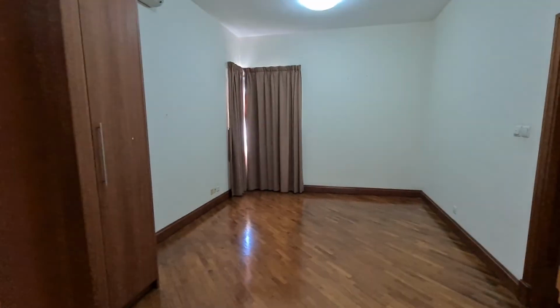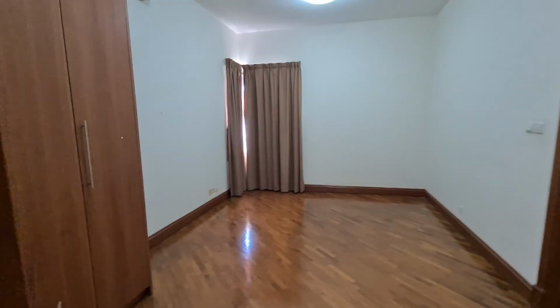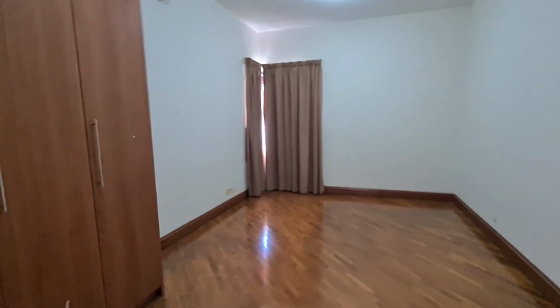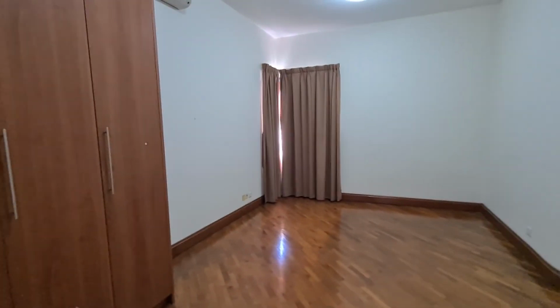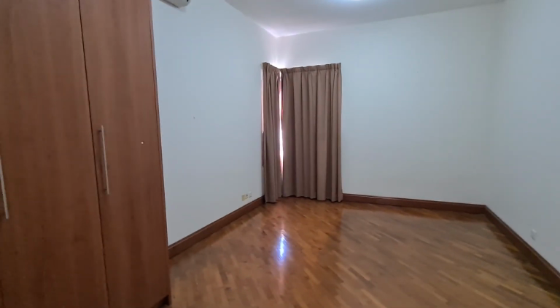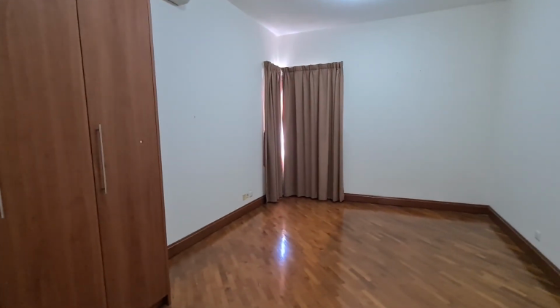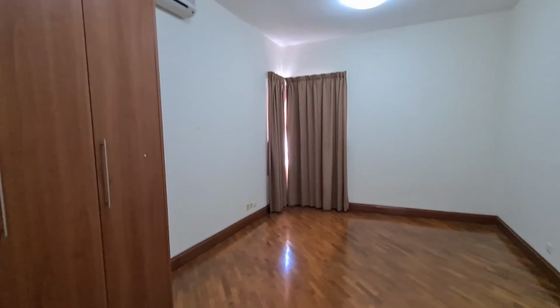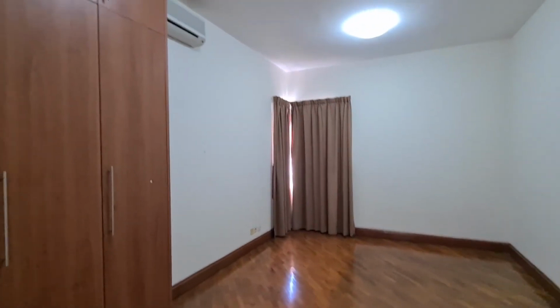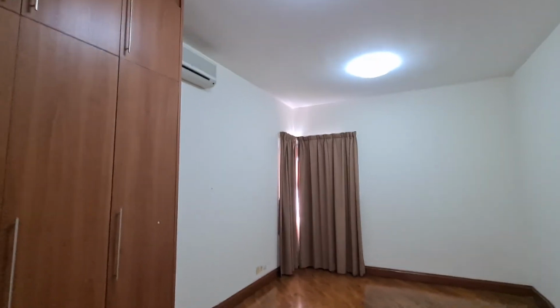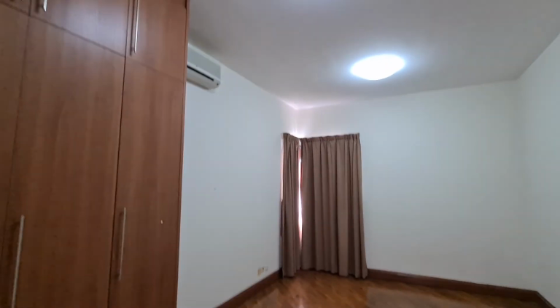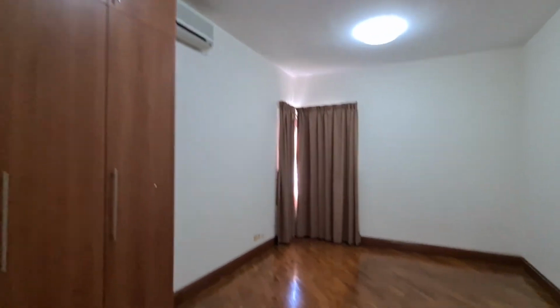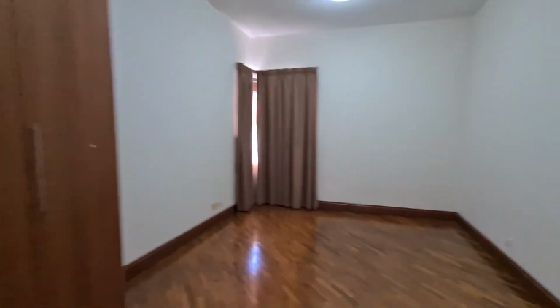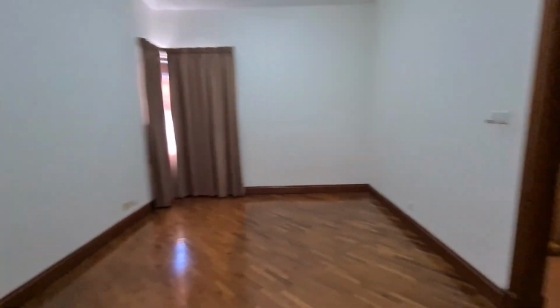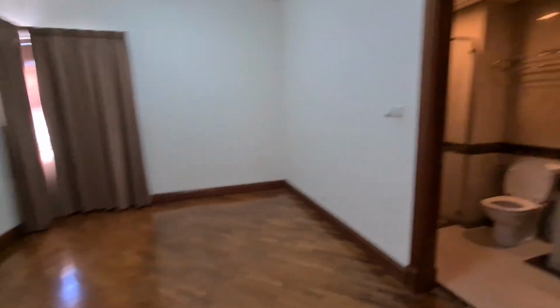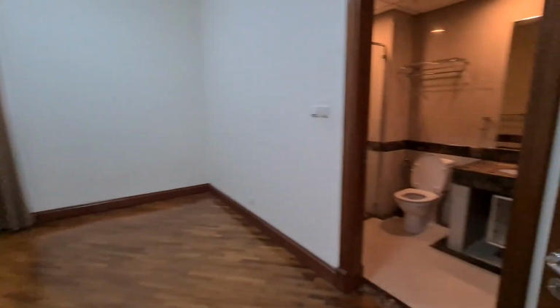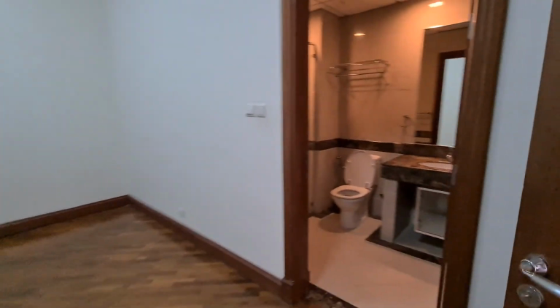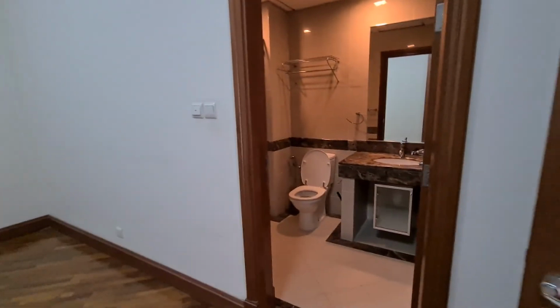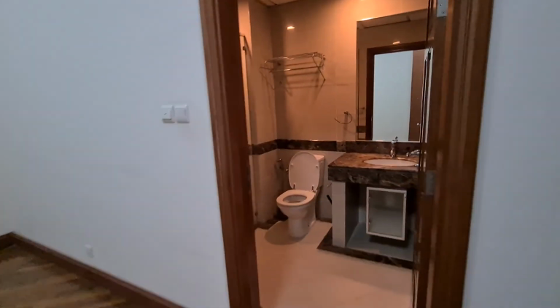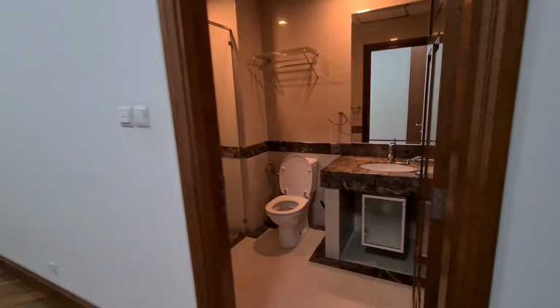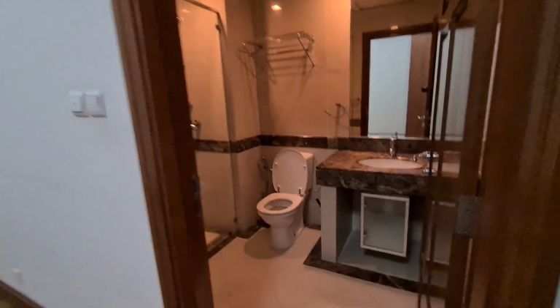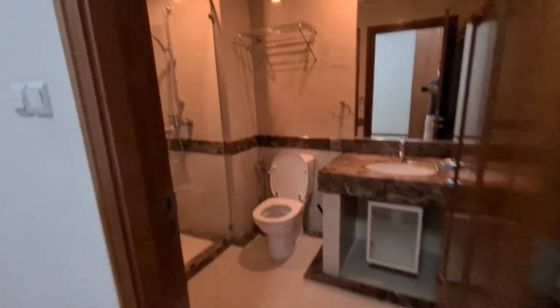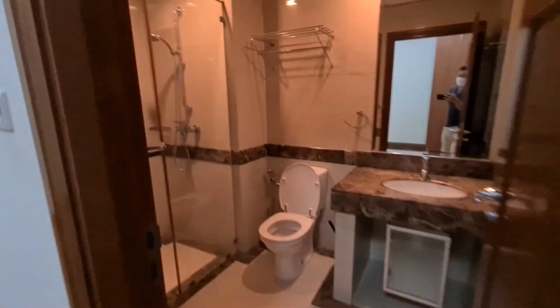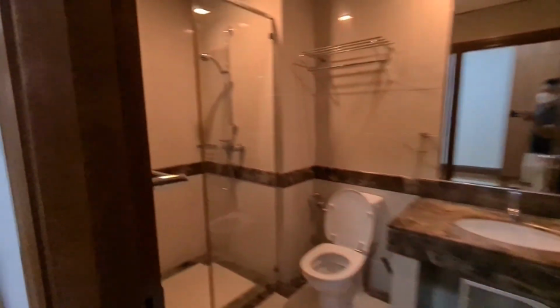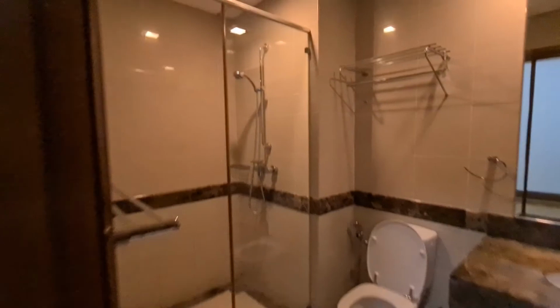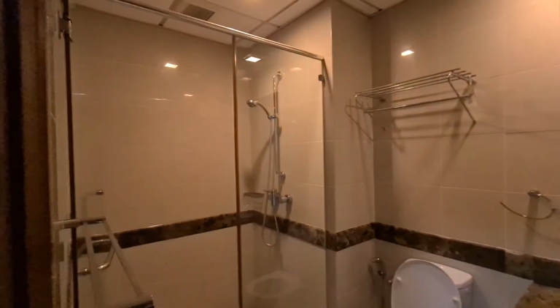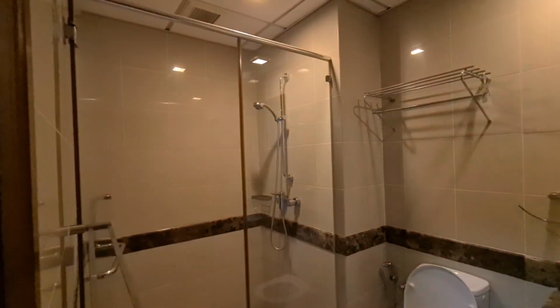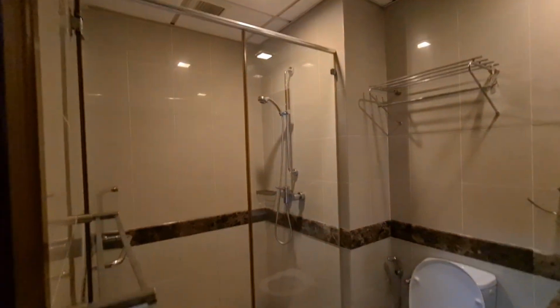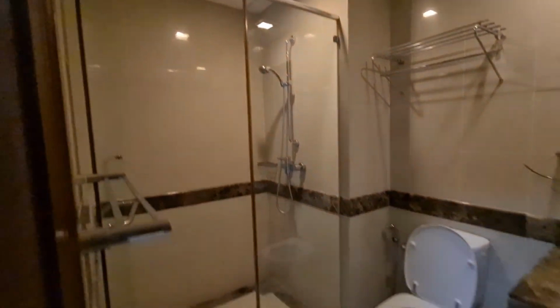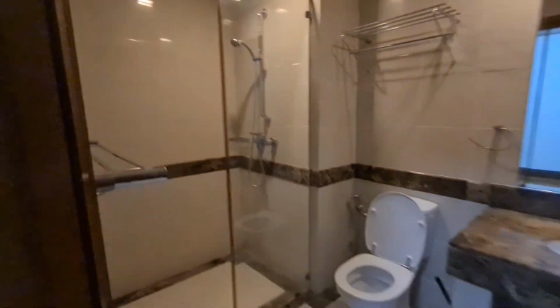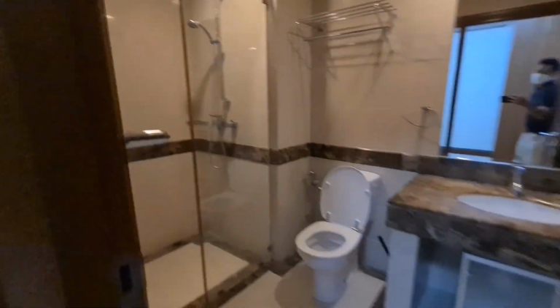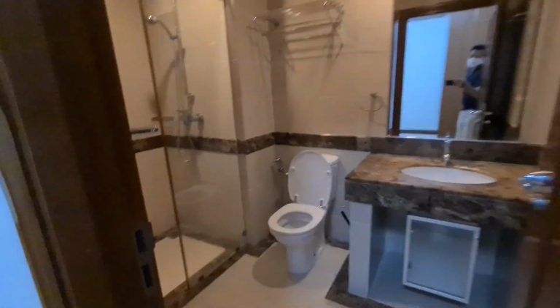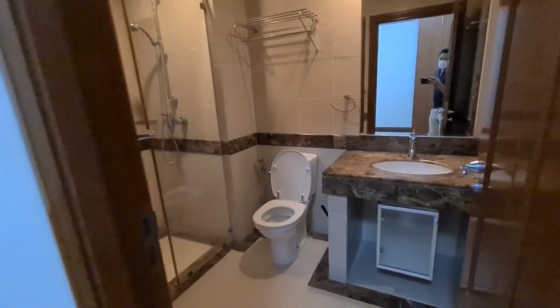There's a guest room on my right, with an en suite bathroom.